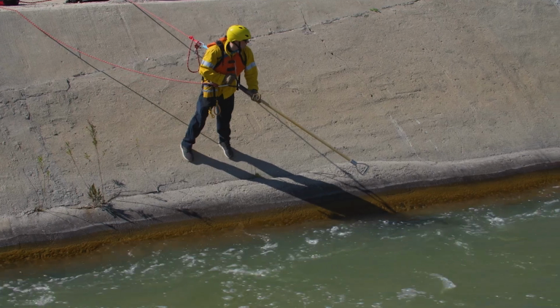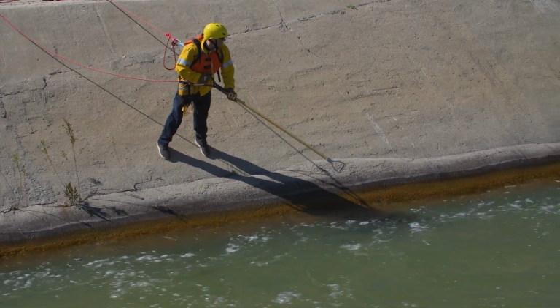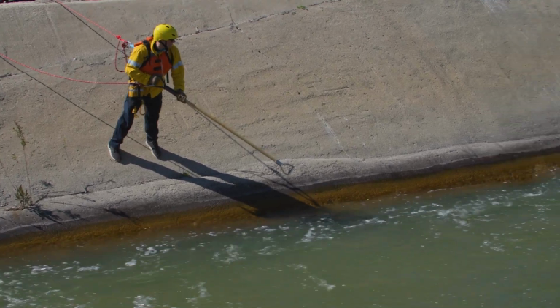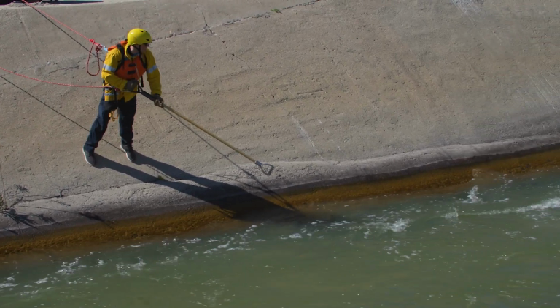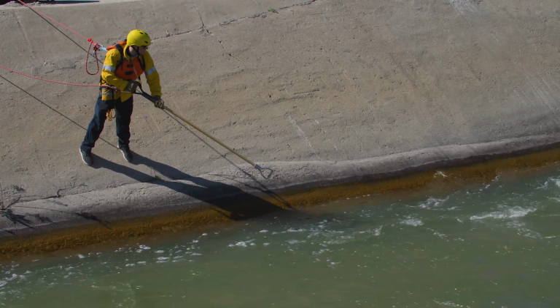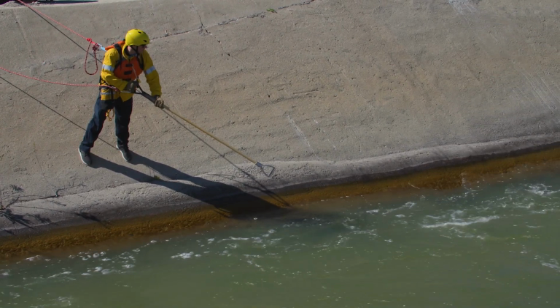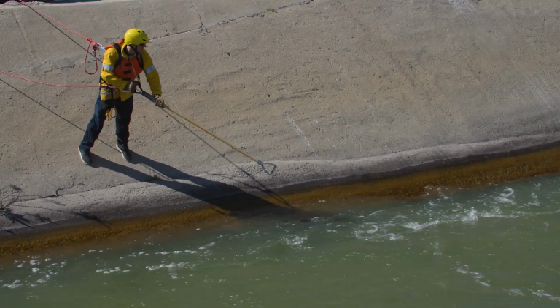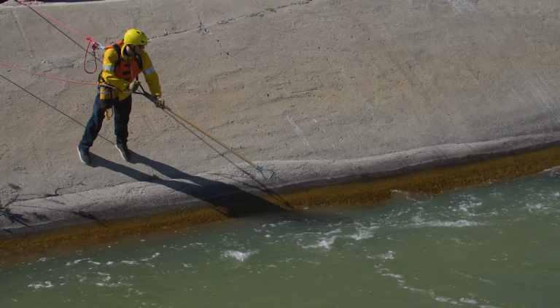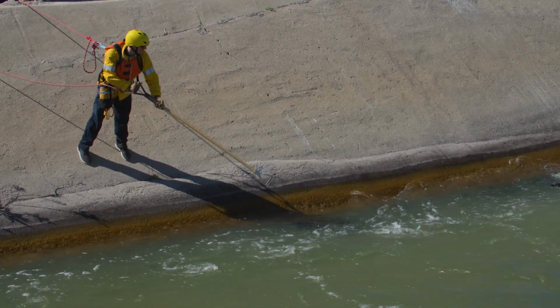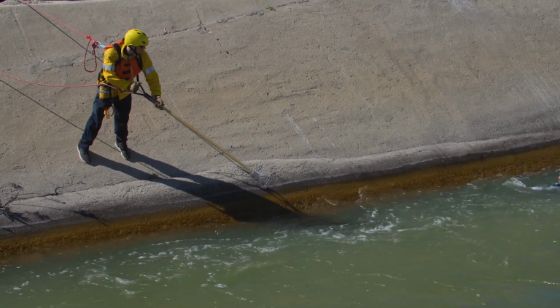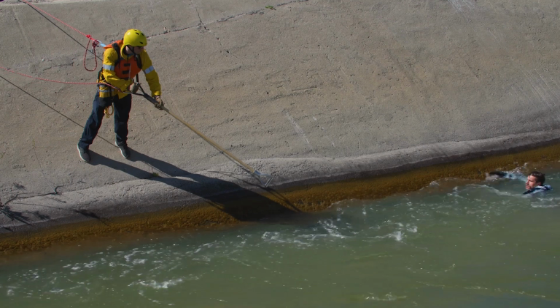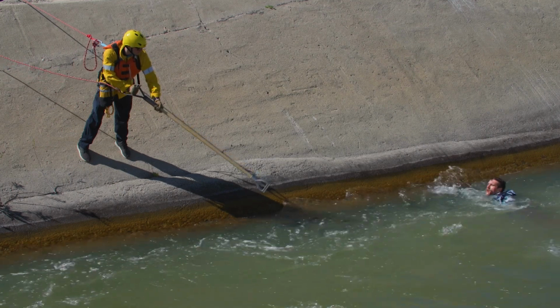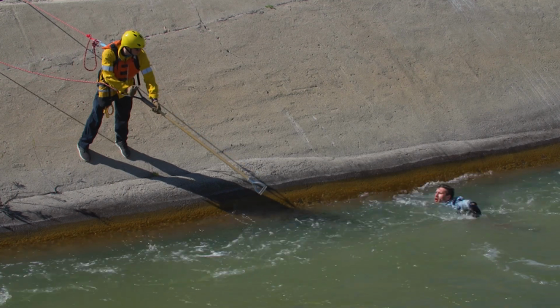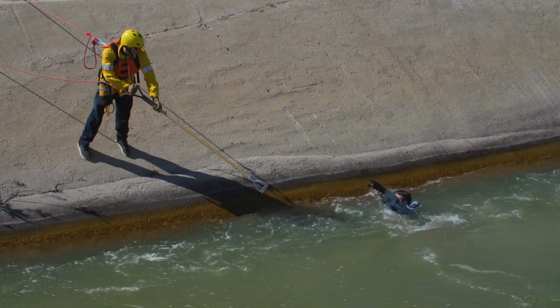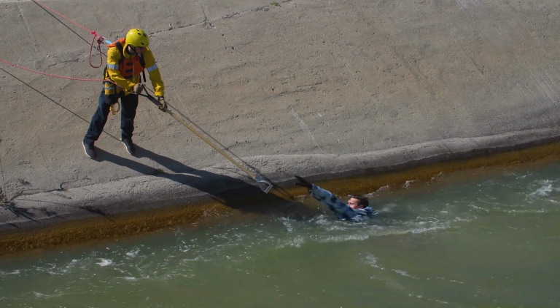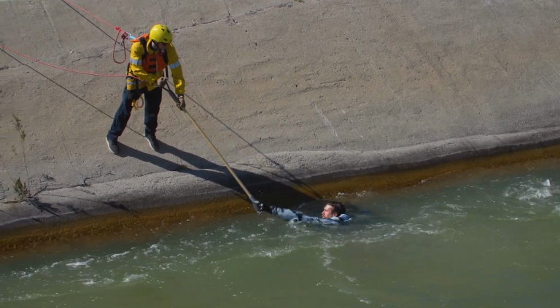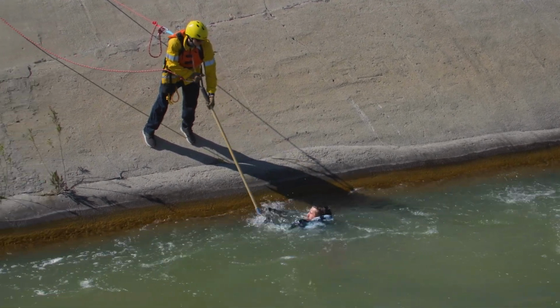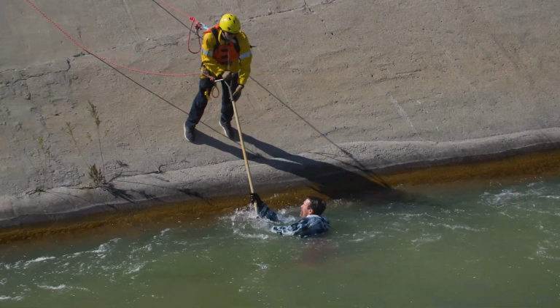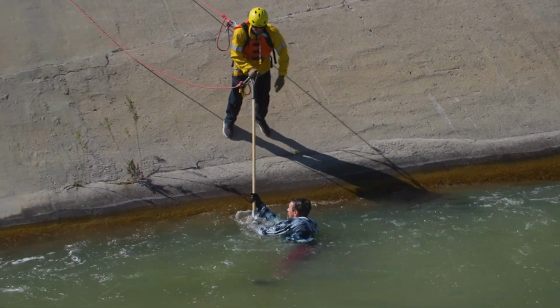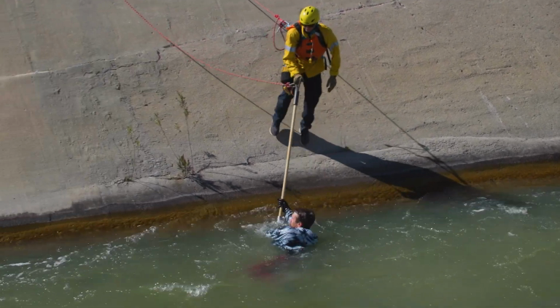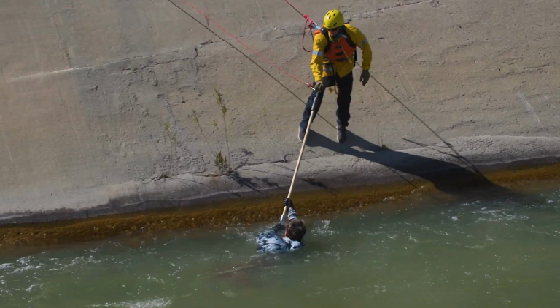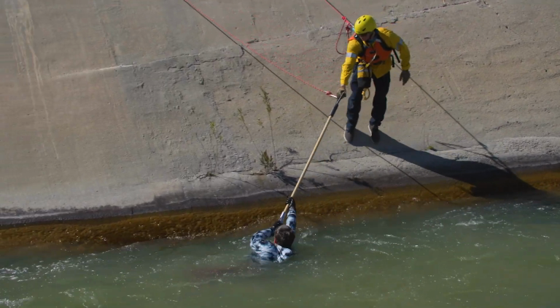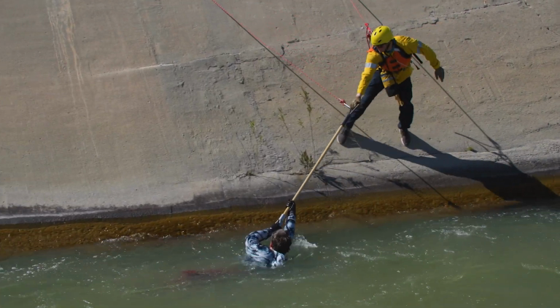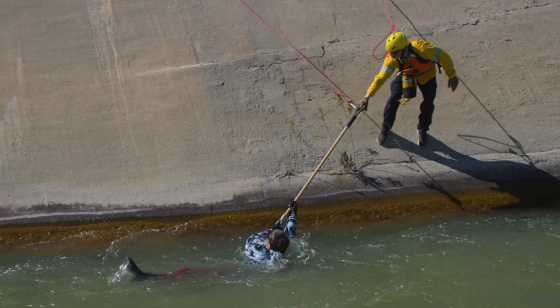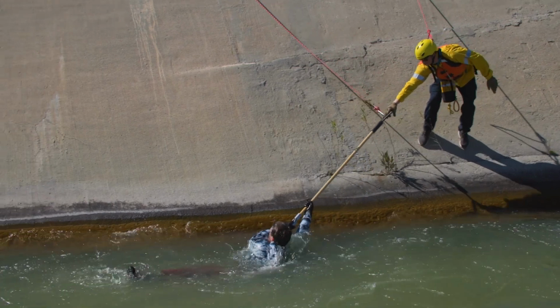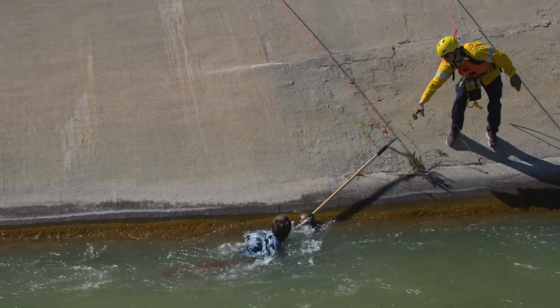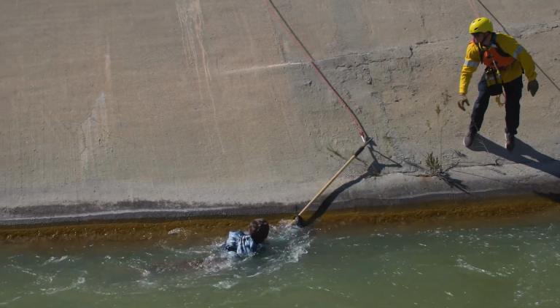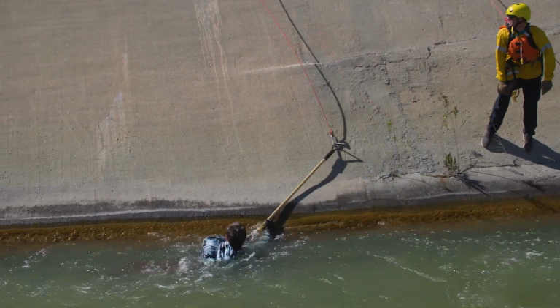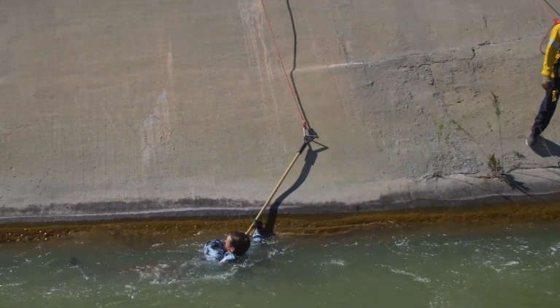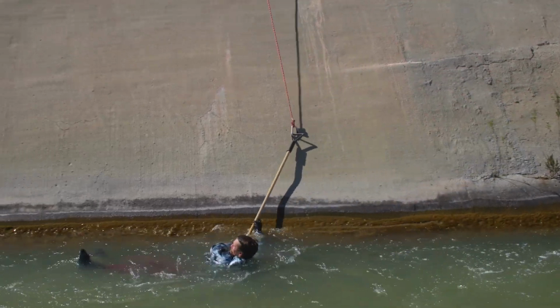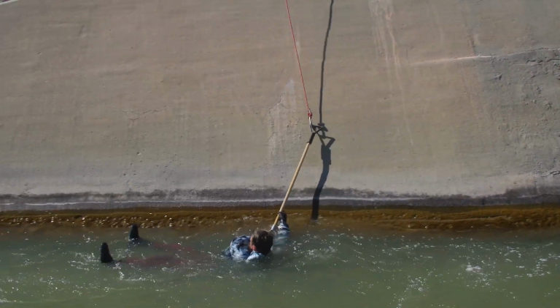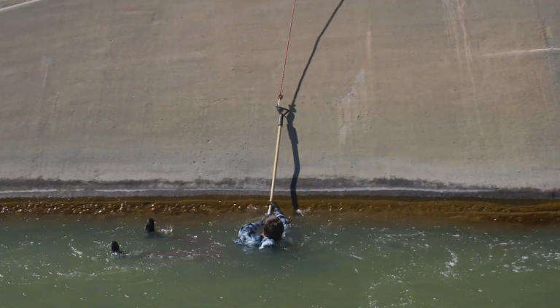Using the tool, you can extend your reach out into the water. Talk to your victim, let him know to hold on to the handle. The rescuer then lets go of the handle.